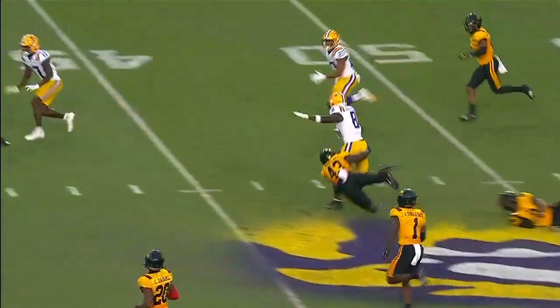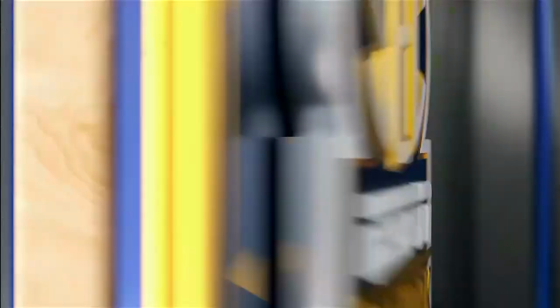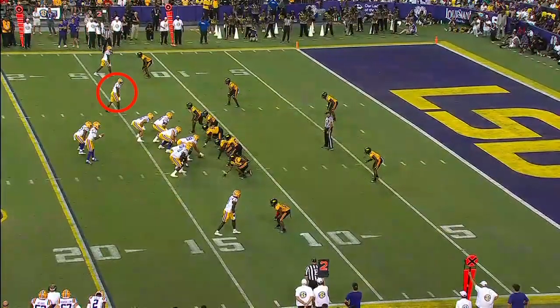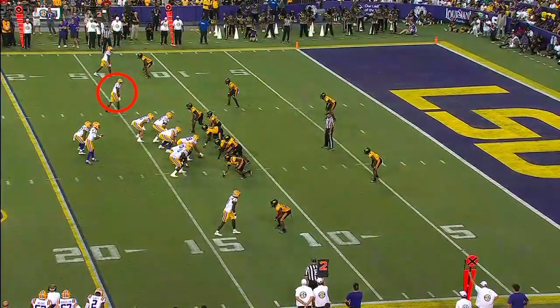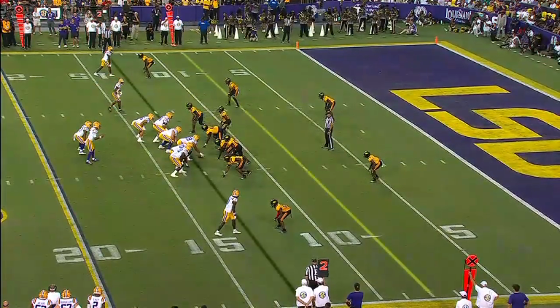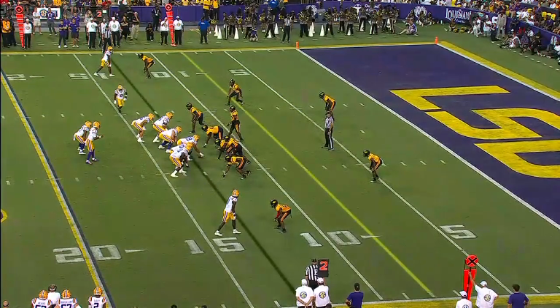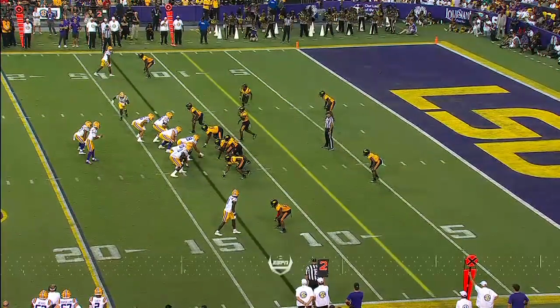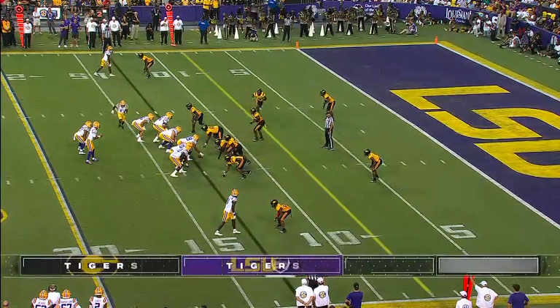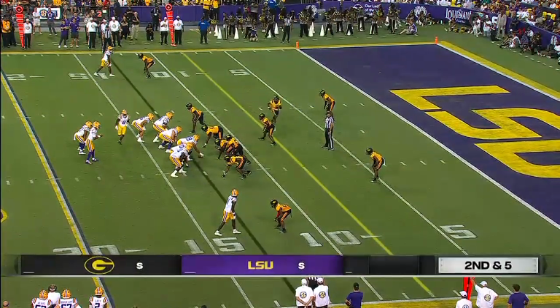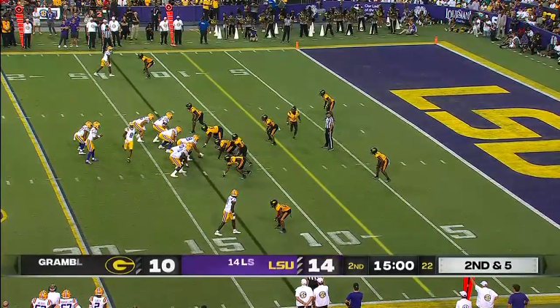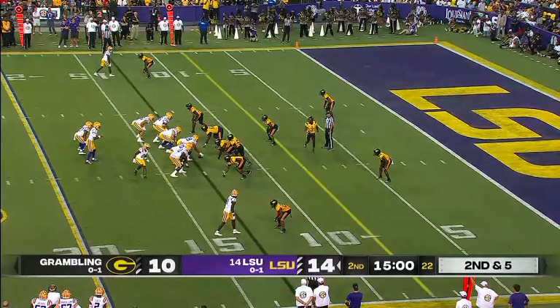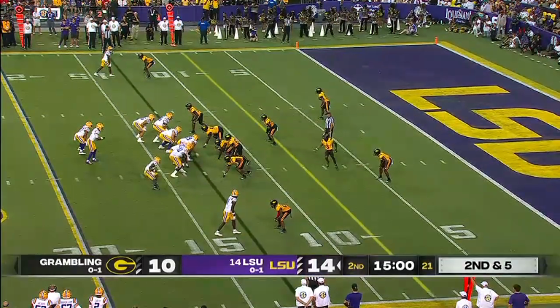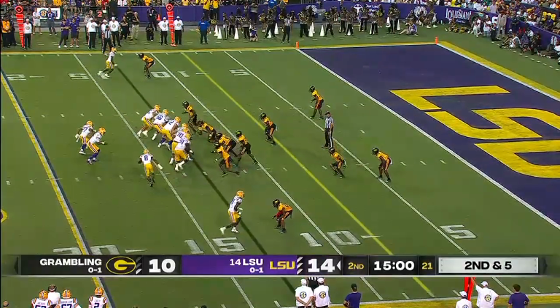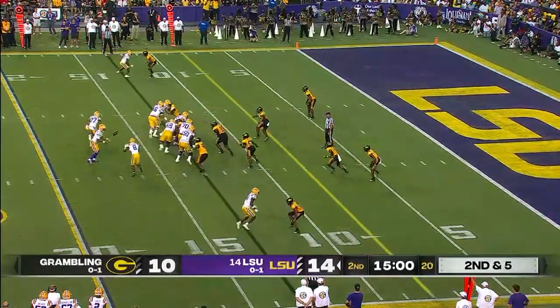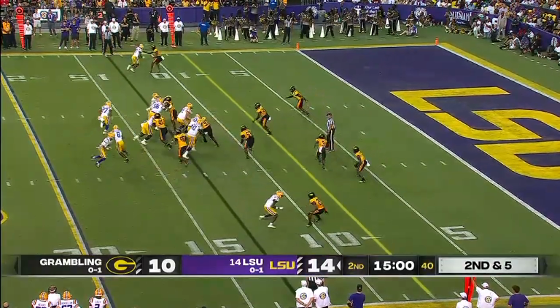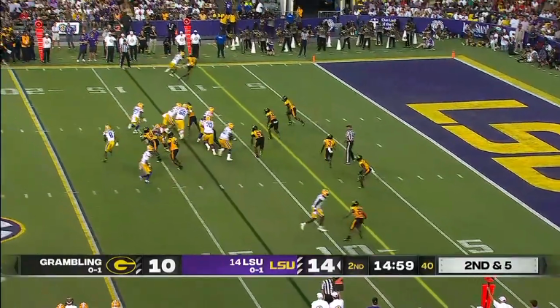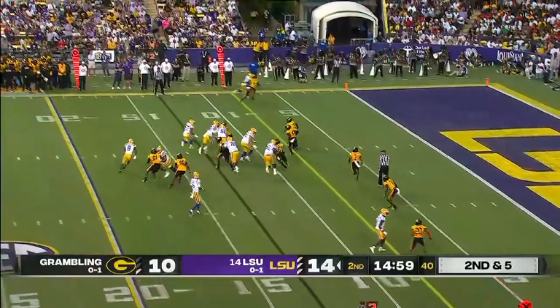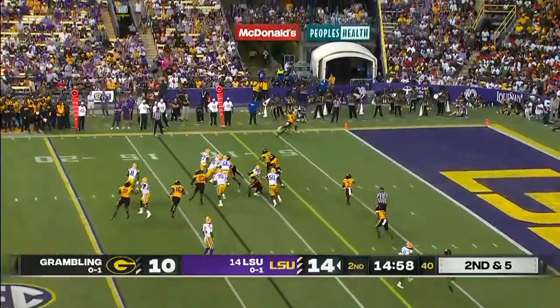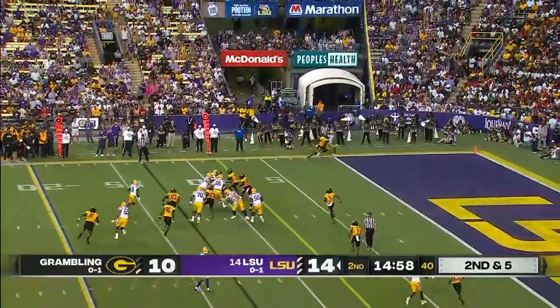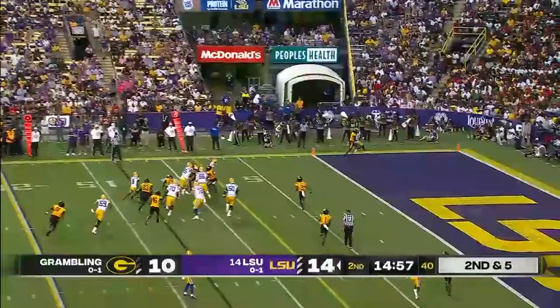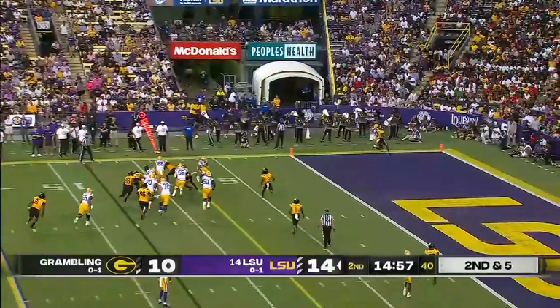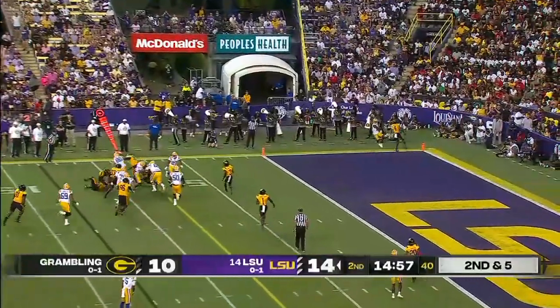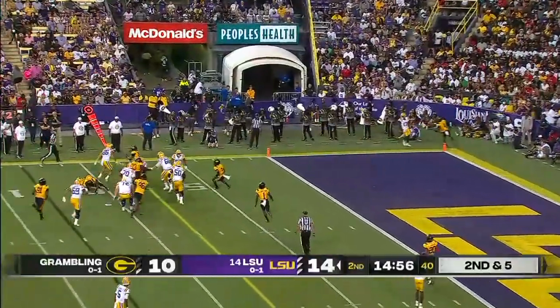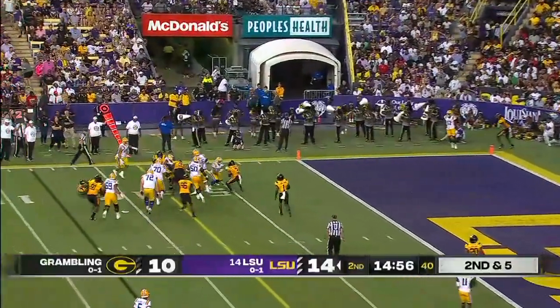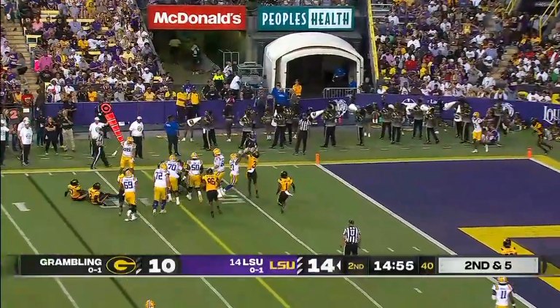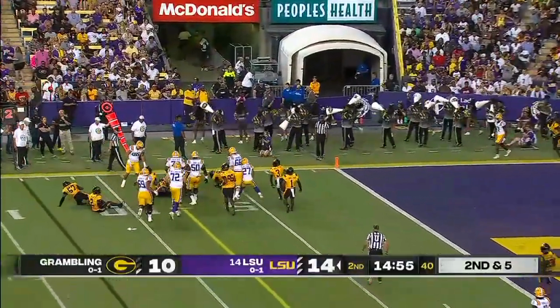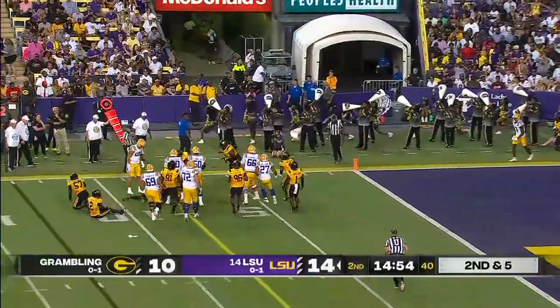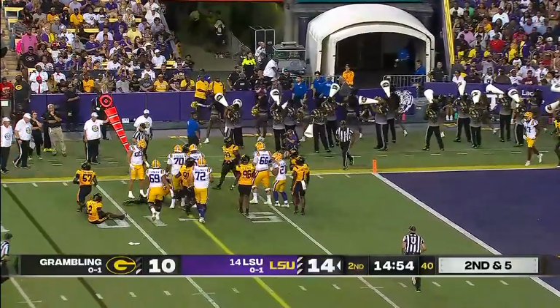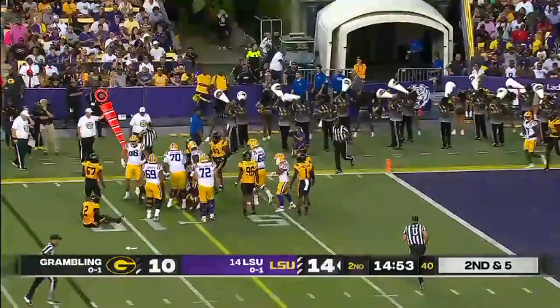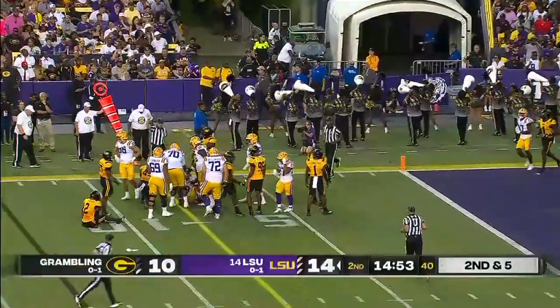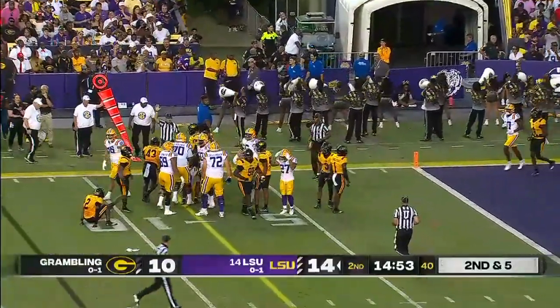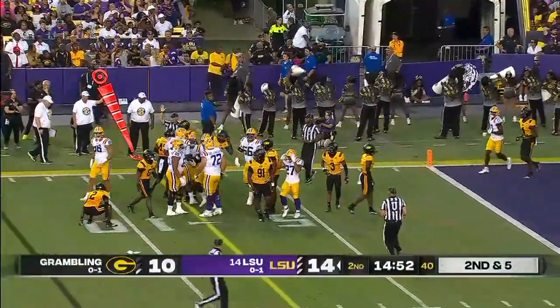Jaden Daniels, second down and five in the red zone. This was an Achilles heel last week in Orlando. Jet sweep, Neighbors, left side. He's got the first down. It's first and goal.